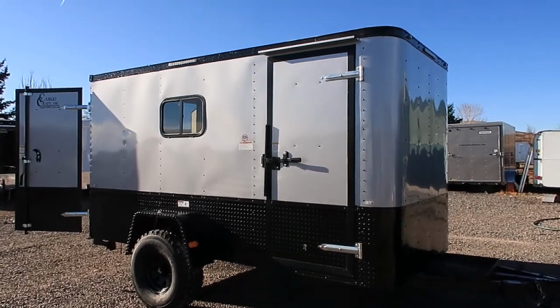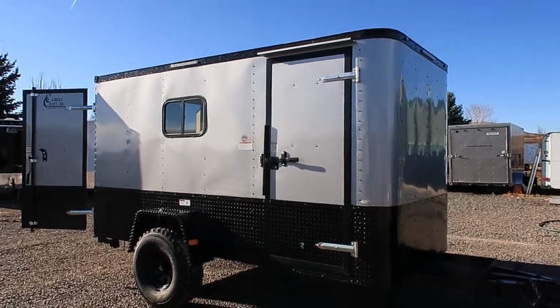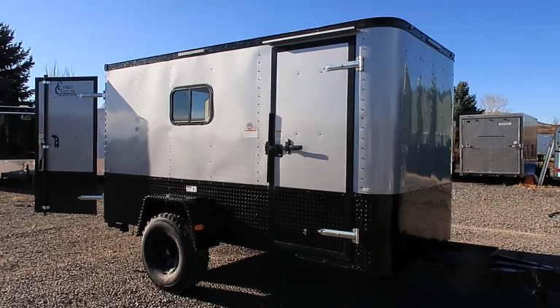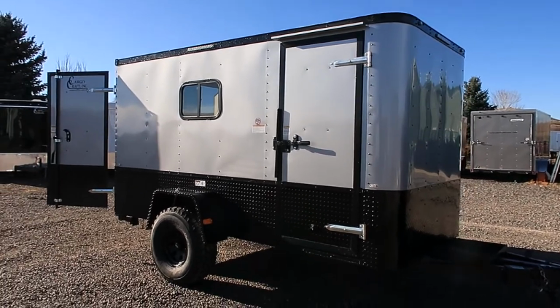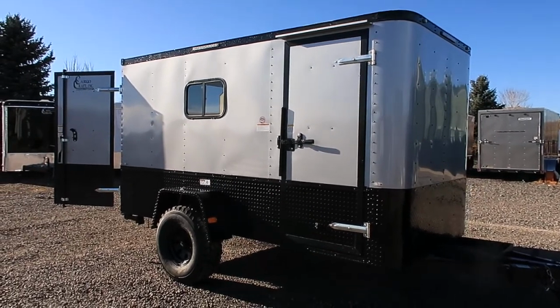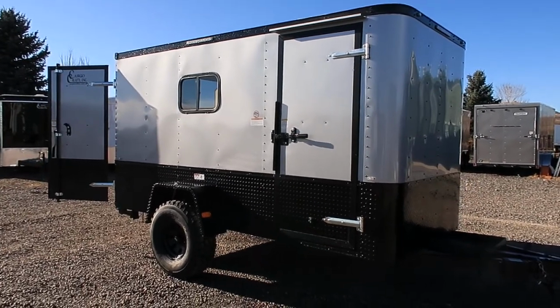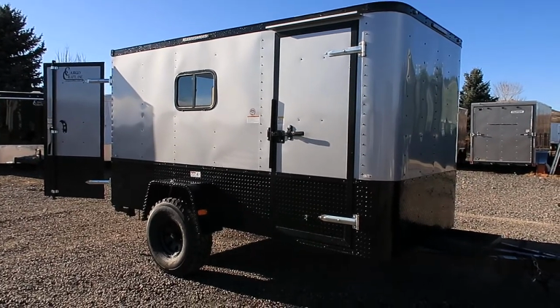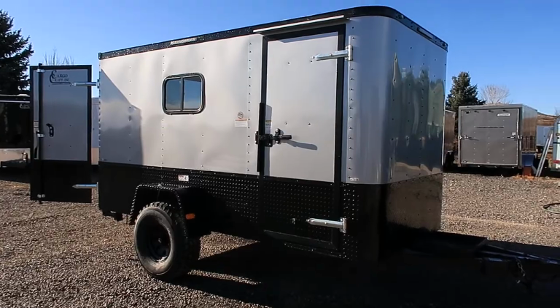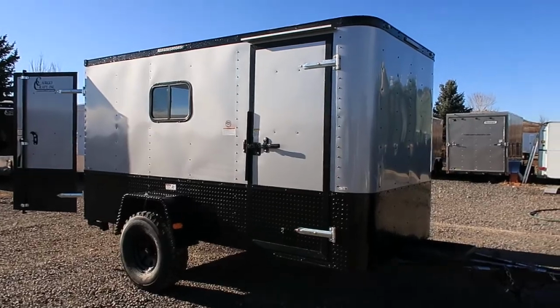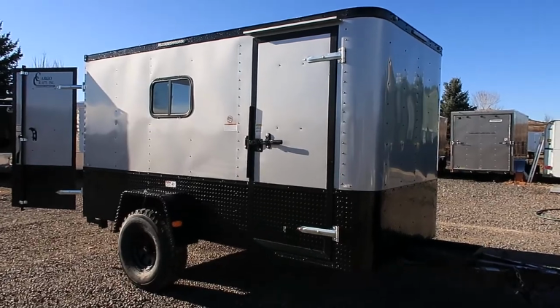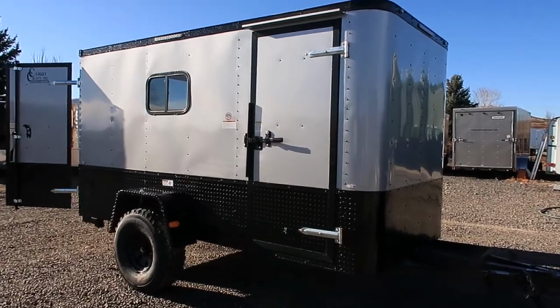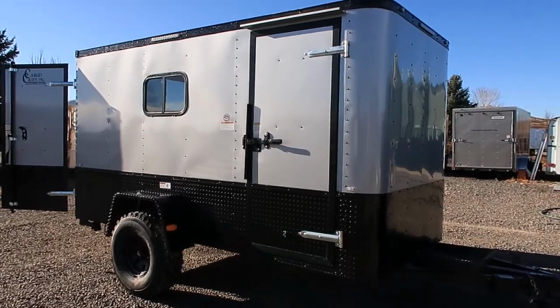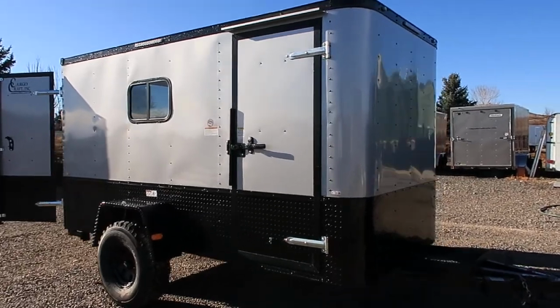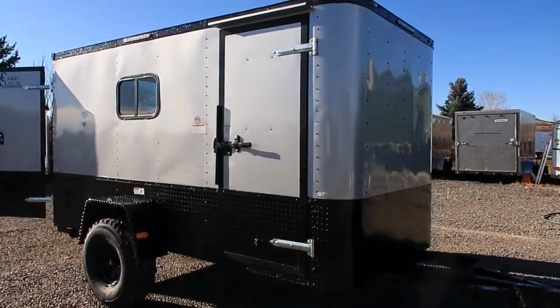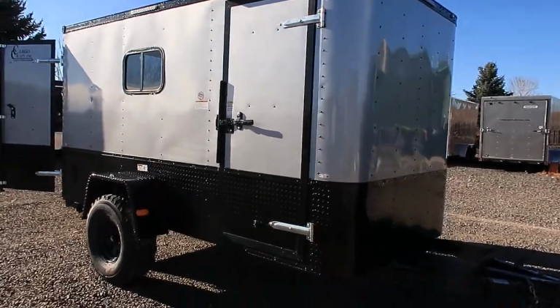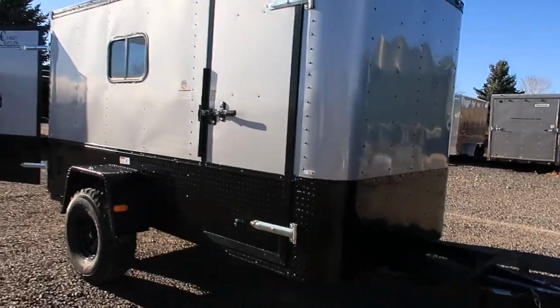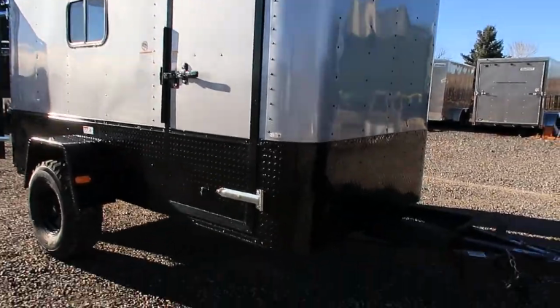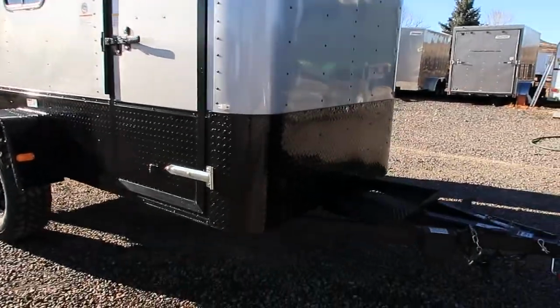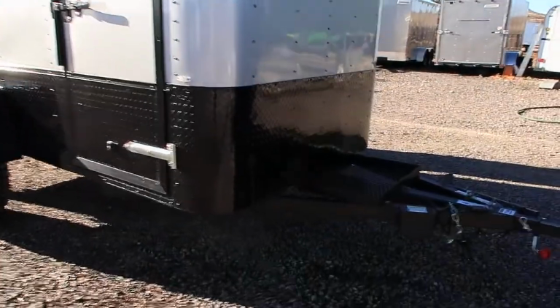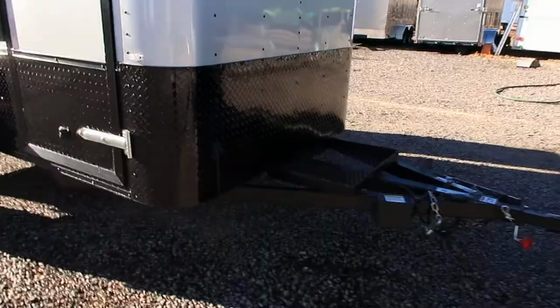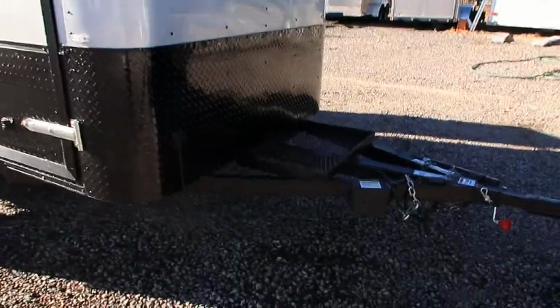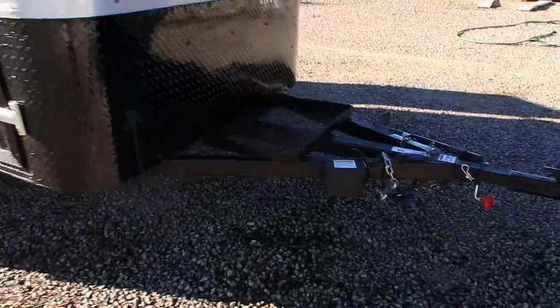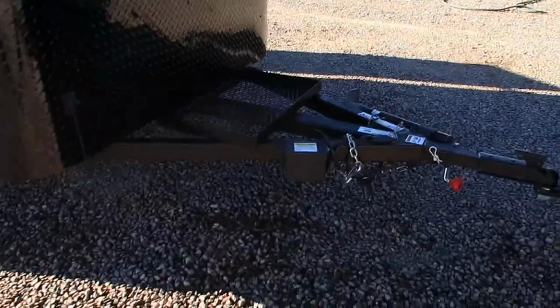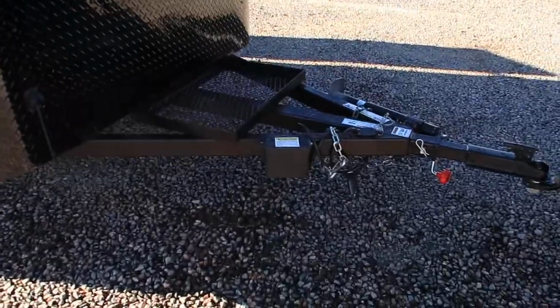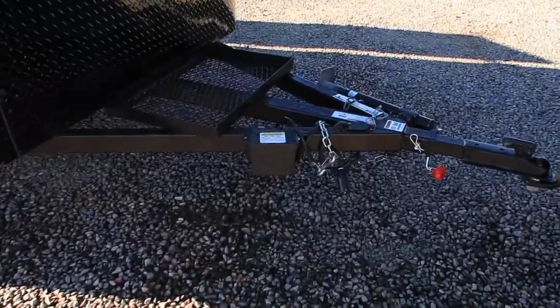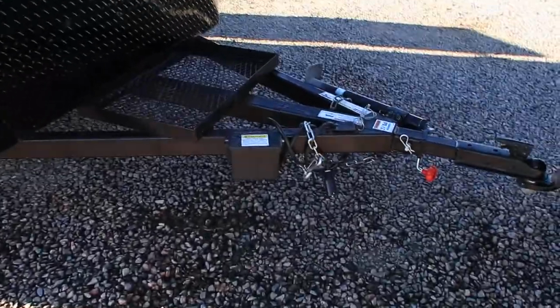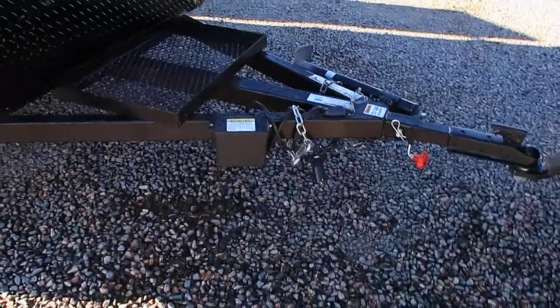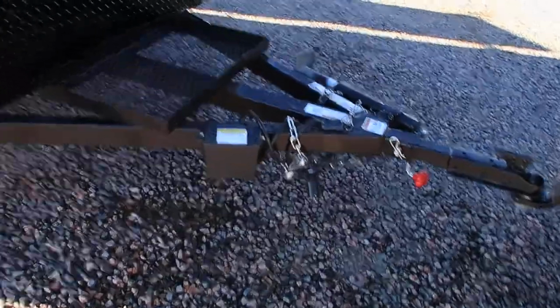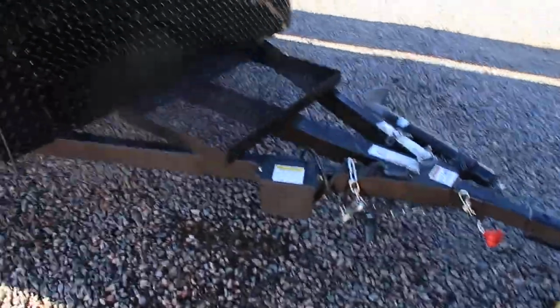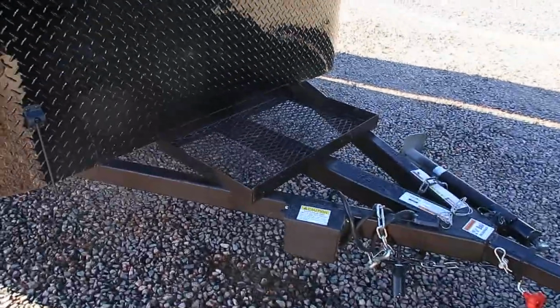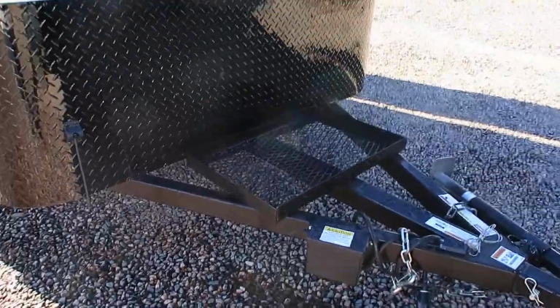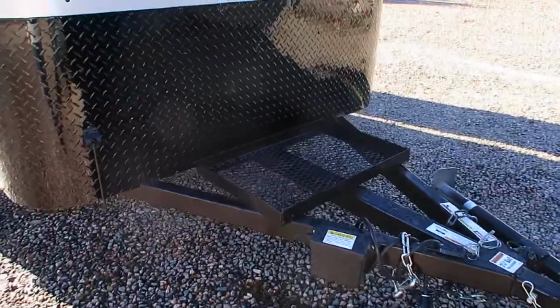It also has the extra black diamond plate around the bottom, so you guys will have great rock protection all the way around your trailer. You do have the extended triple tube tongue with side swivel jack and removable front coupler, as well as the generator platform.